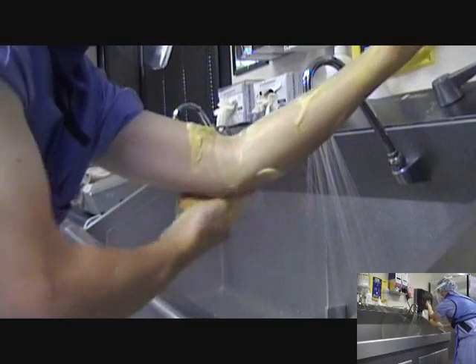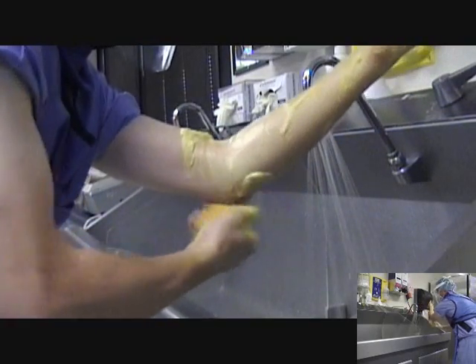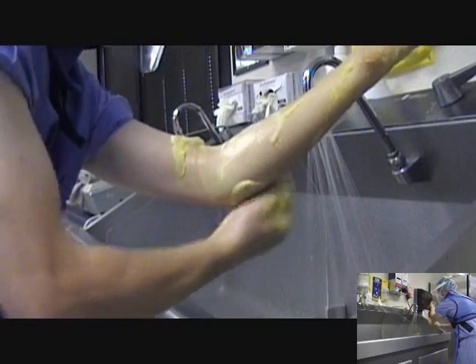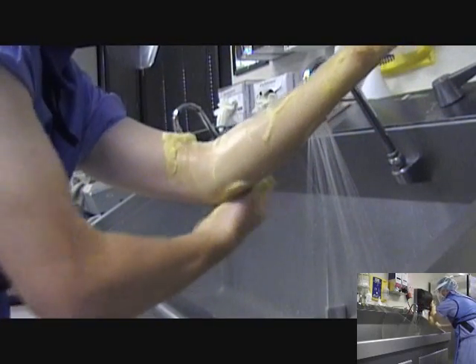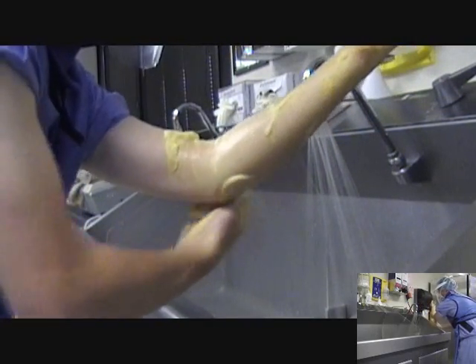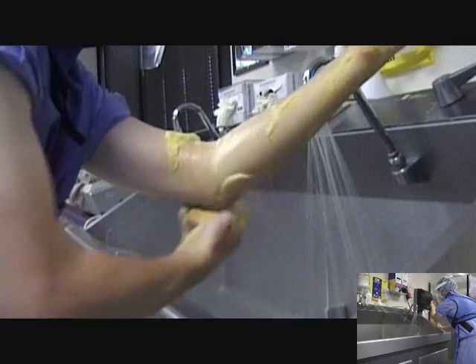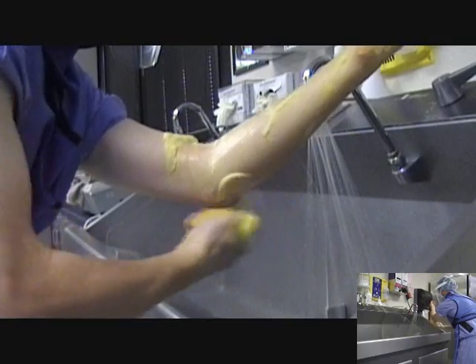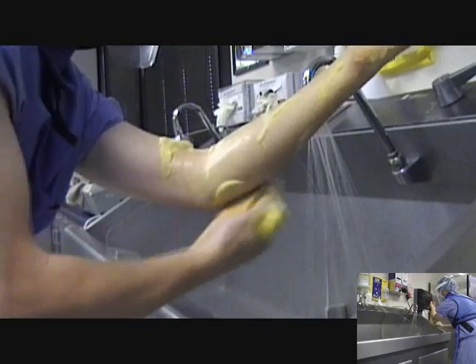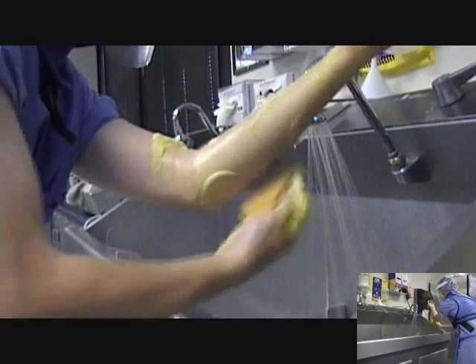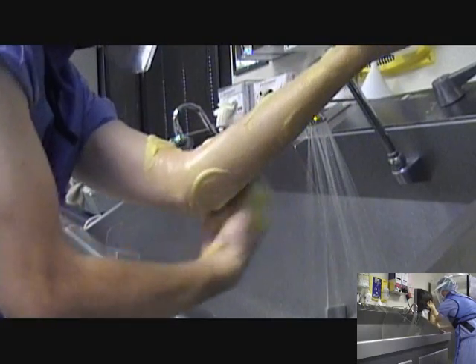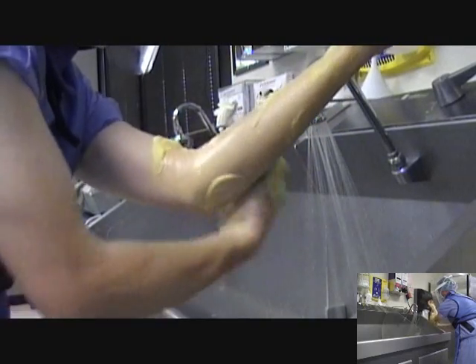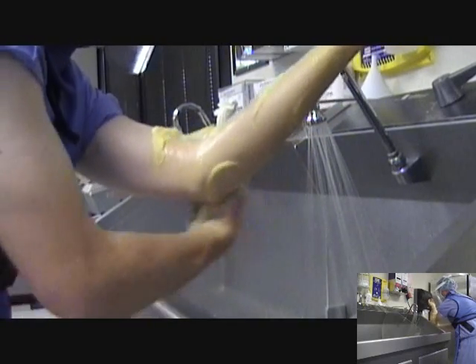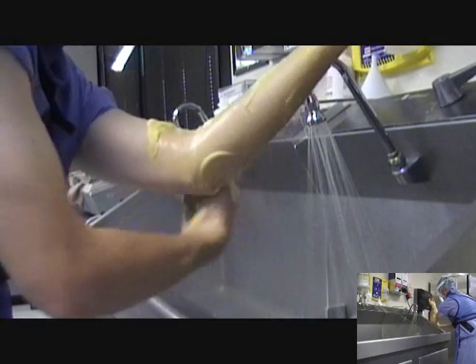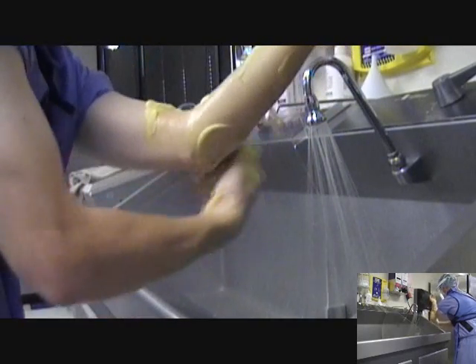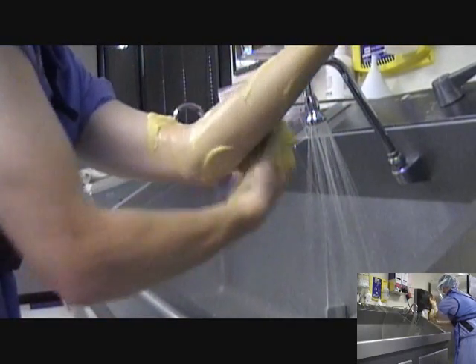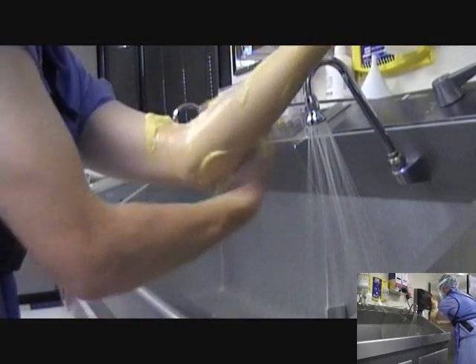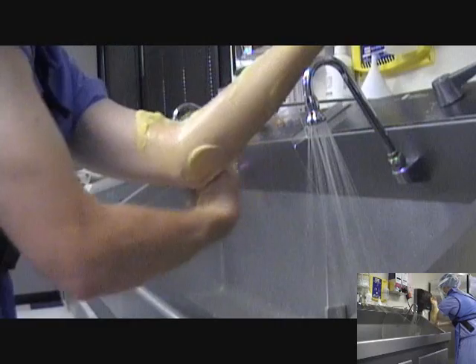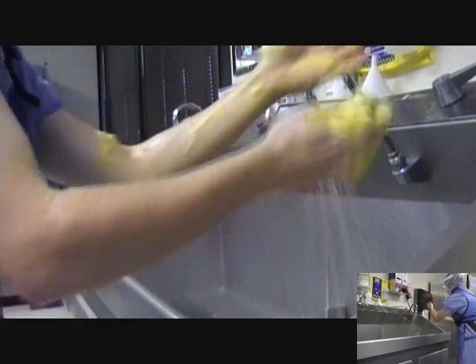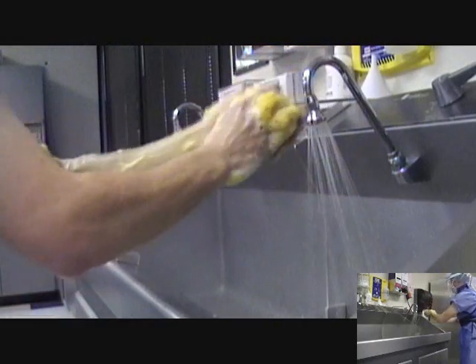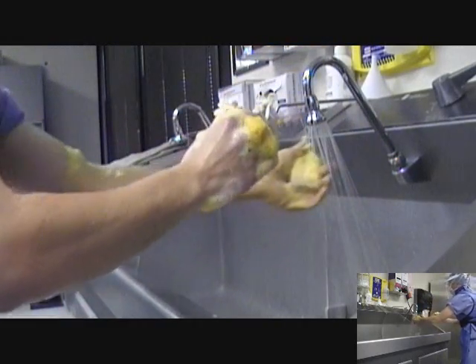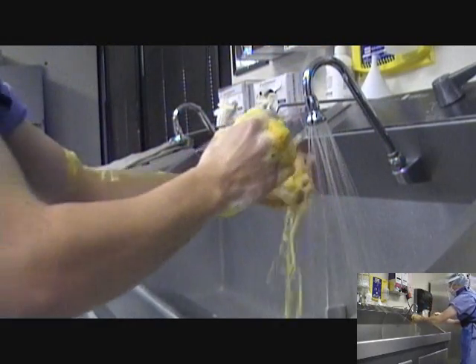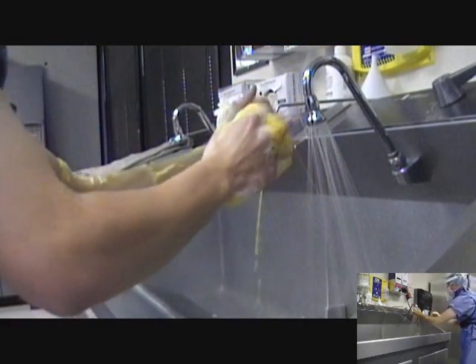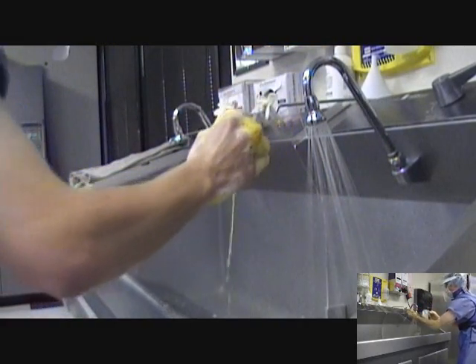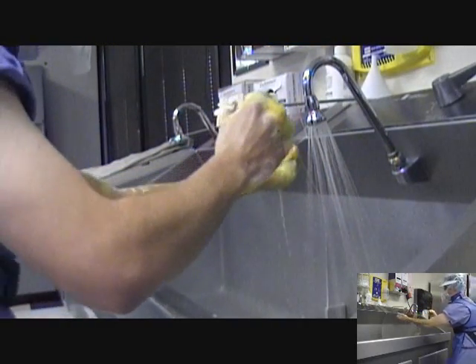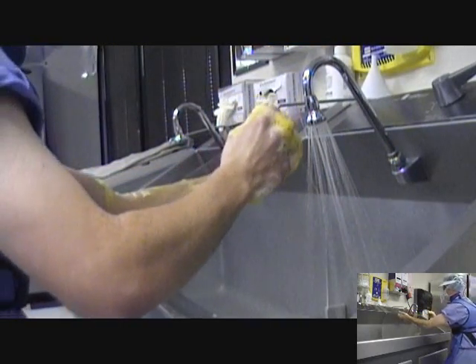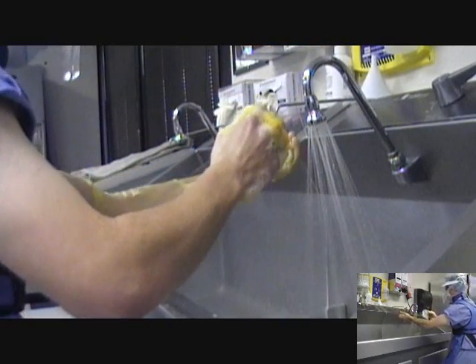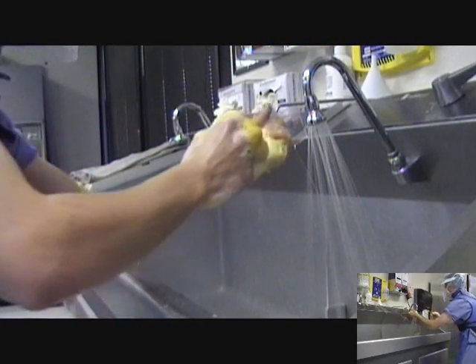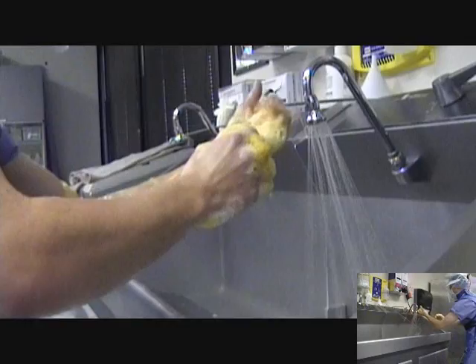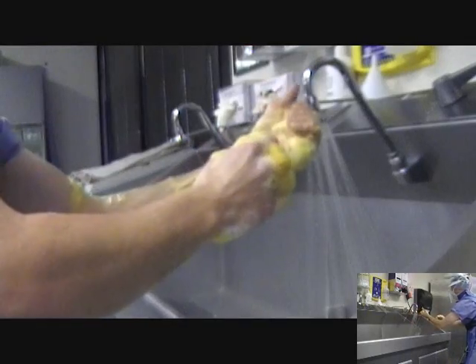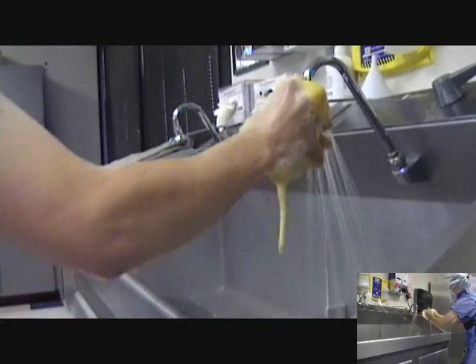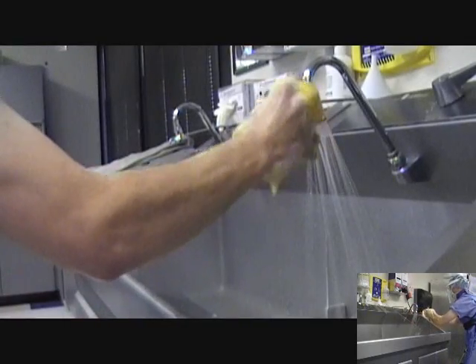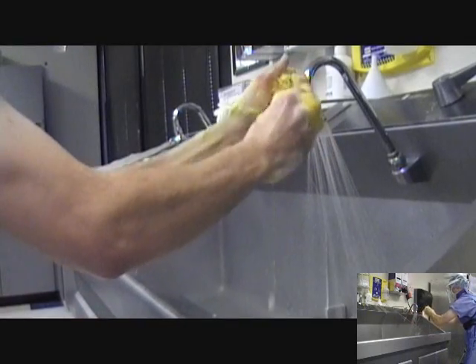Once completed, pass the surgical scrub brush to the opposite hand. It may be necessary to apply additional soap and water to the brush to ensure a good lather. Begin with the nails and continue the surgical scrub to two inches above the elbow.